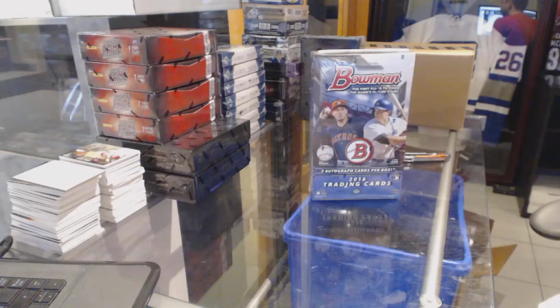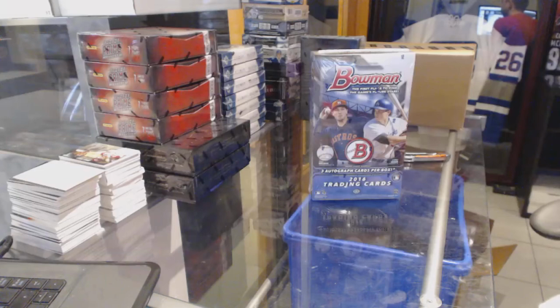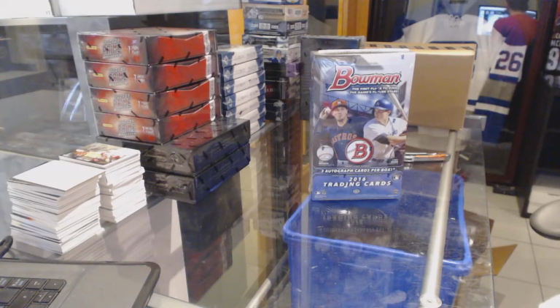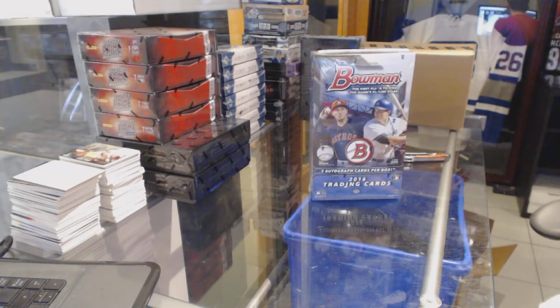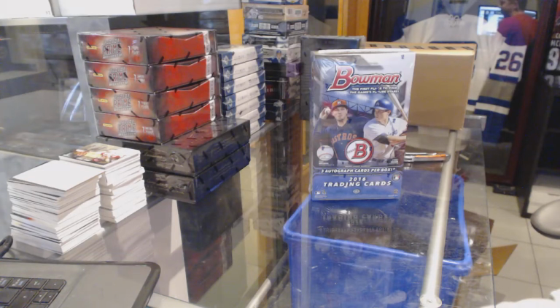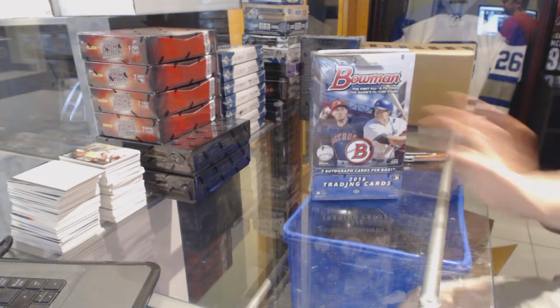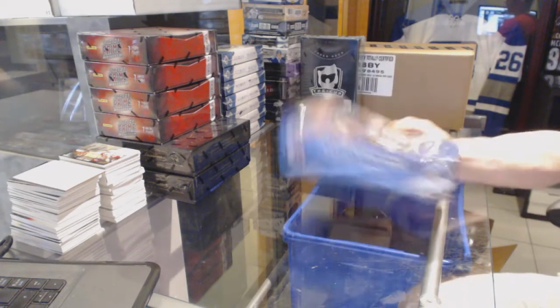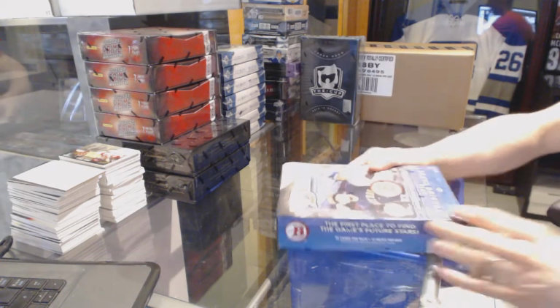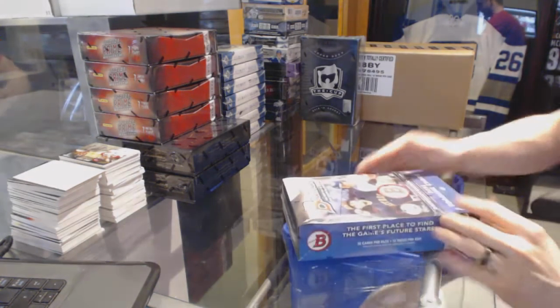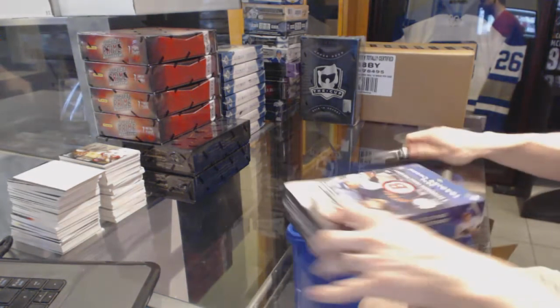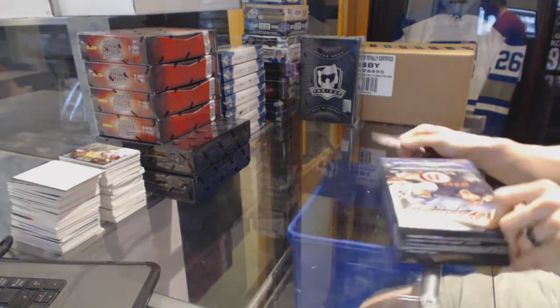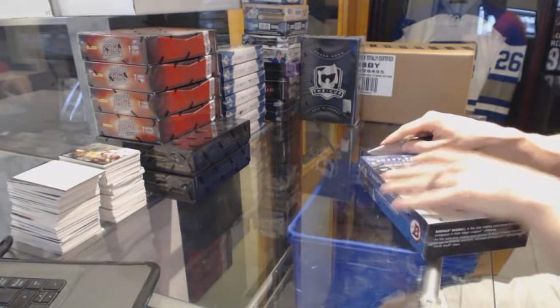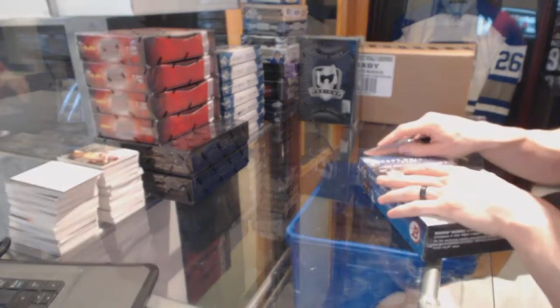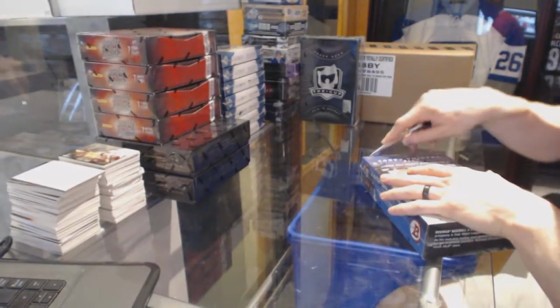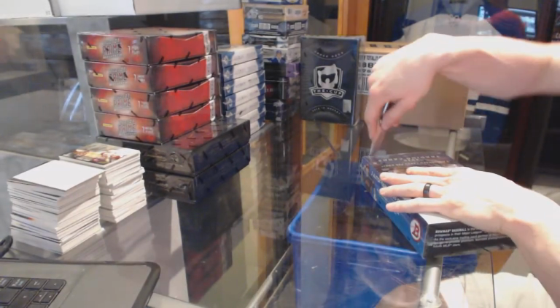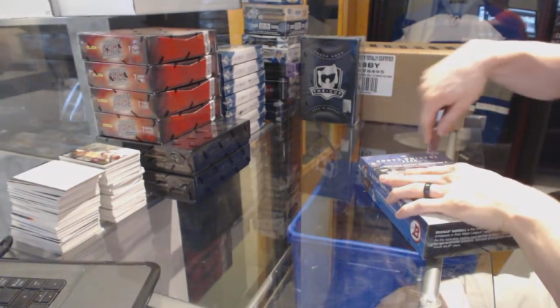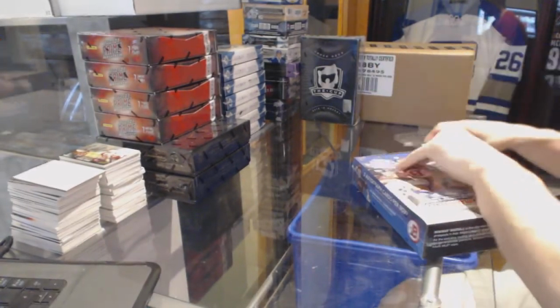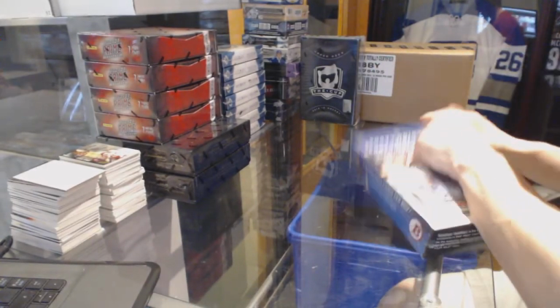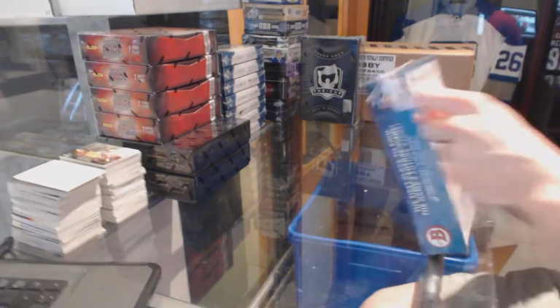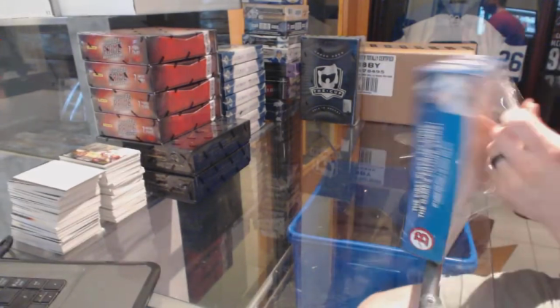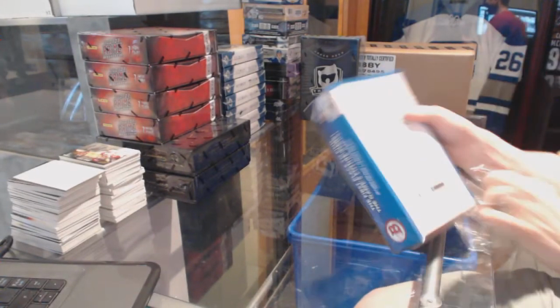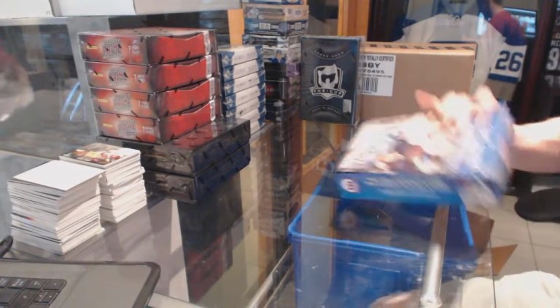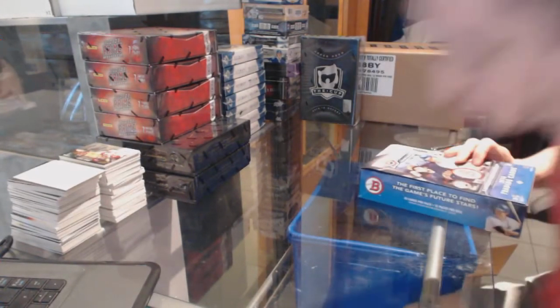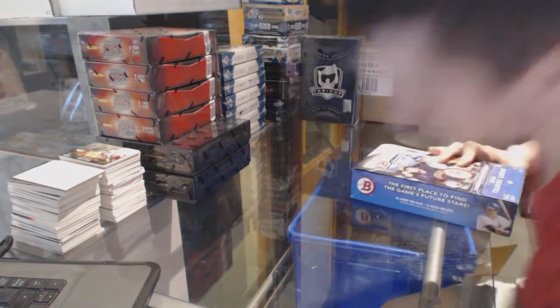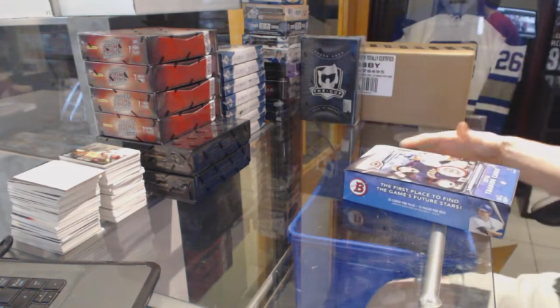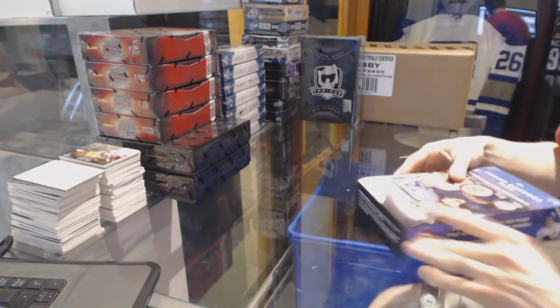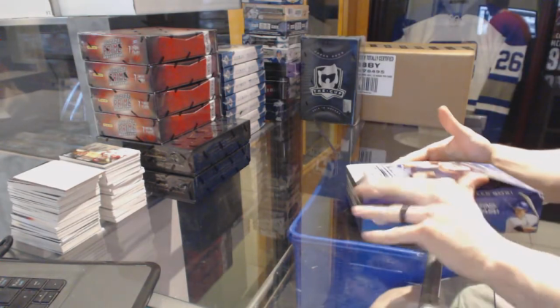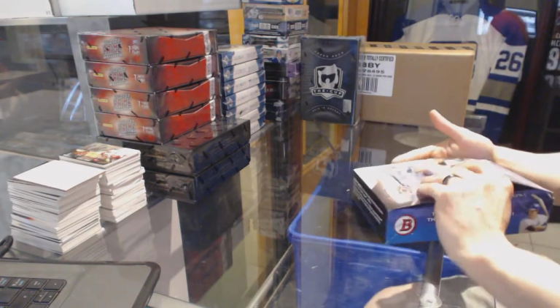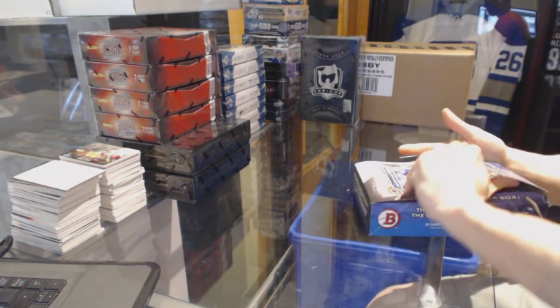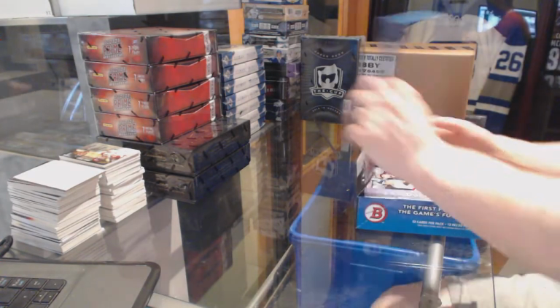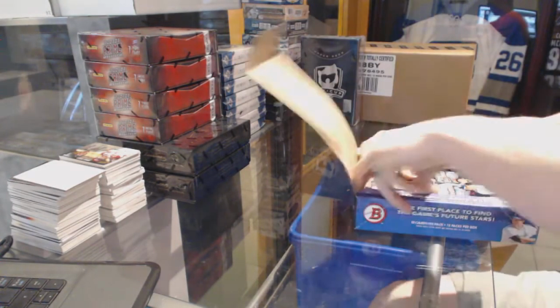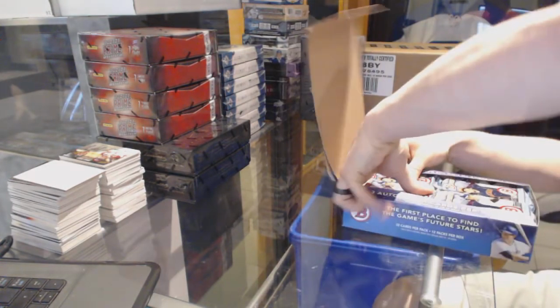Here we go! Buffalo 987's Box — 2016 Bowman Jumbo Baseball. Just because of the nature of this product, I won't read off every single low-end insert.